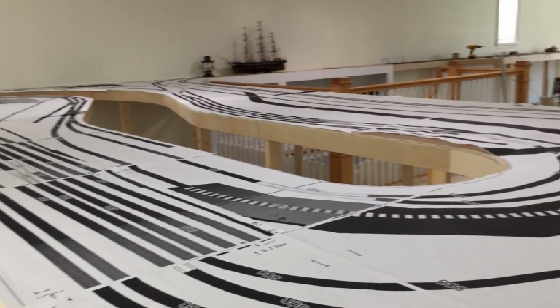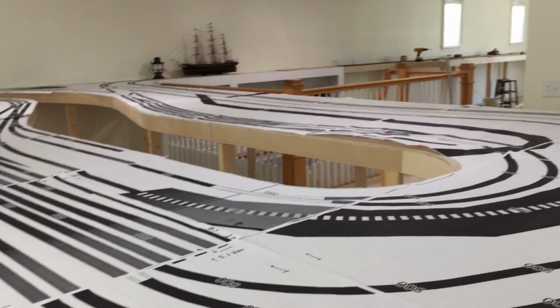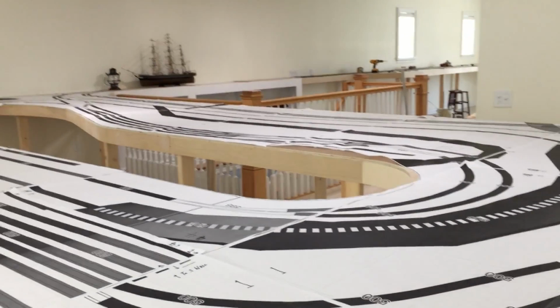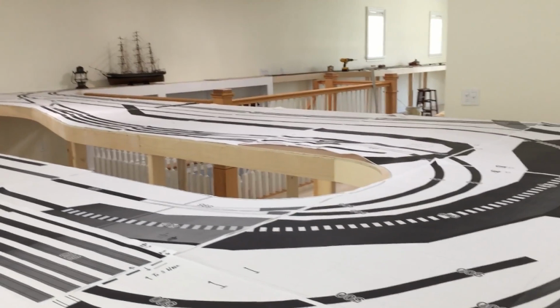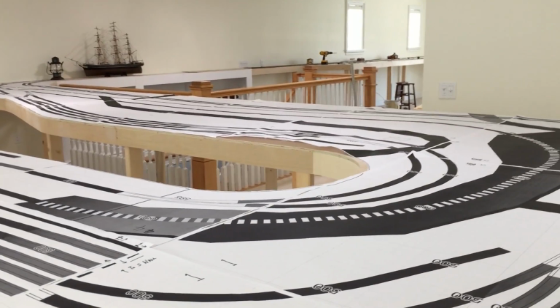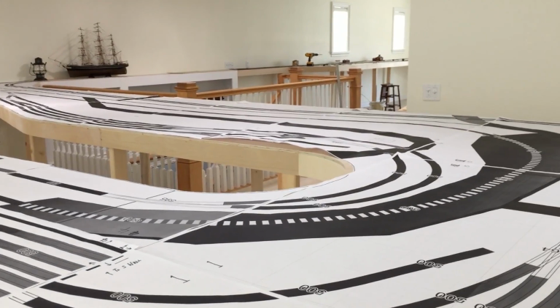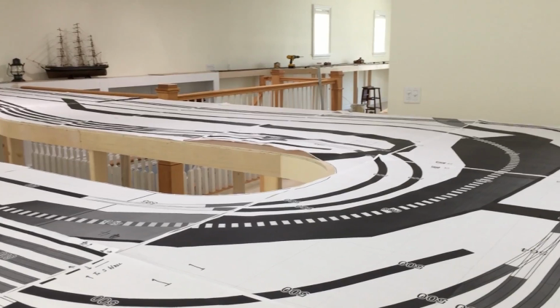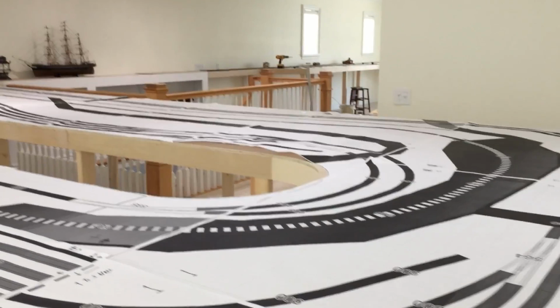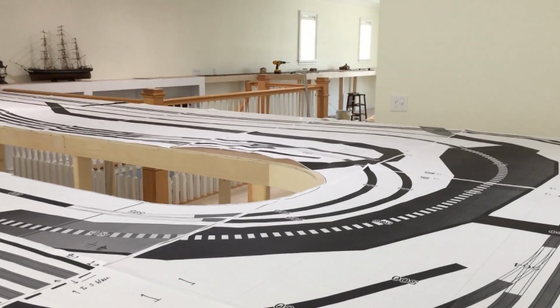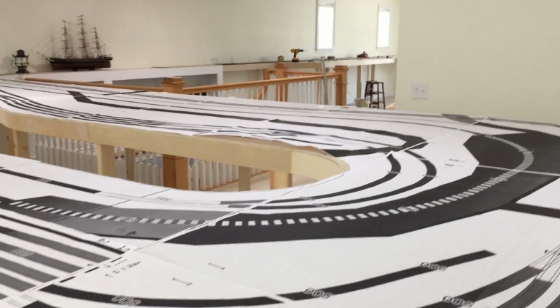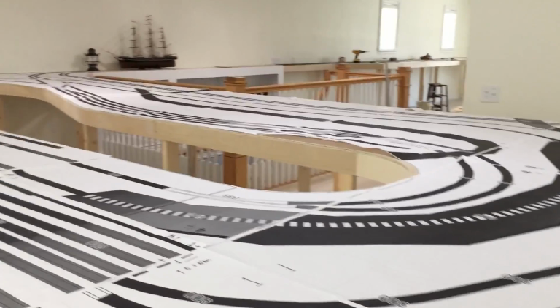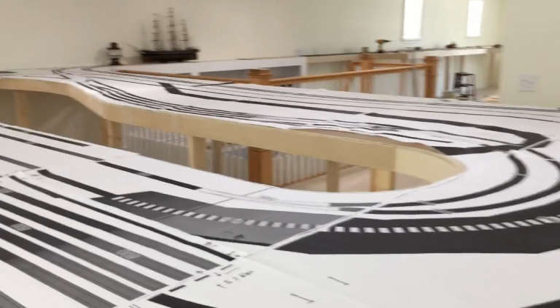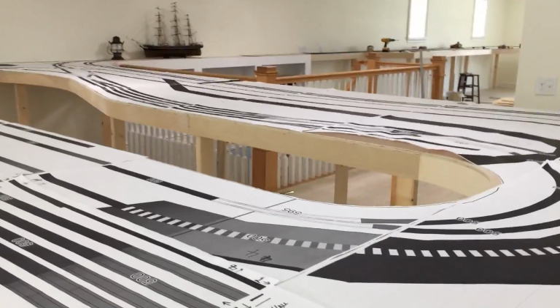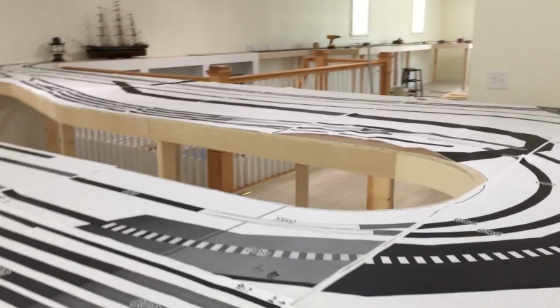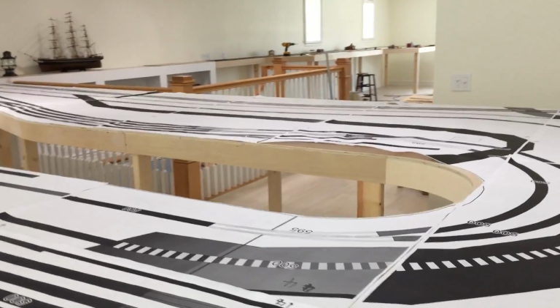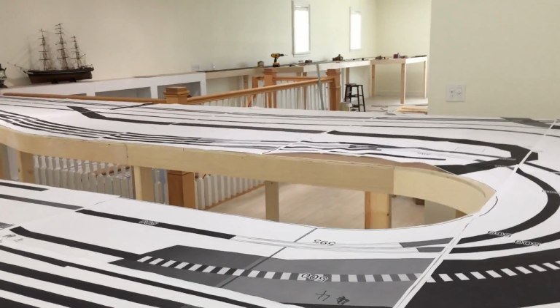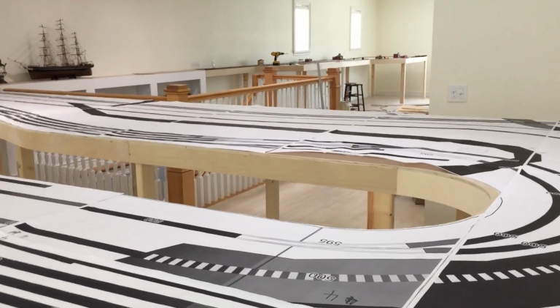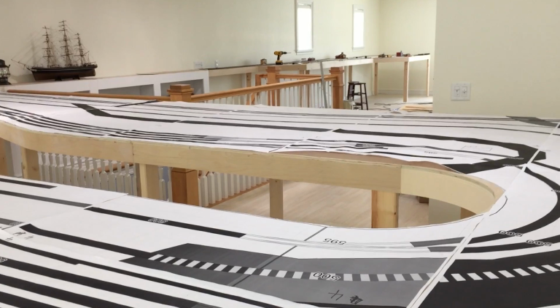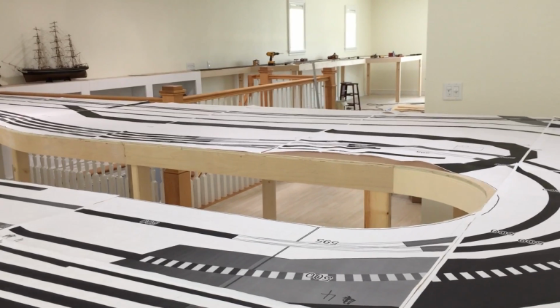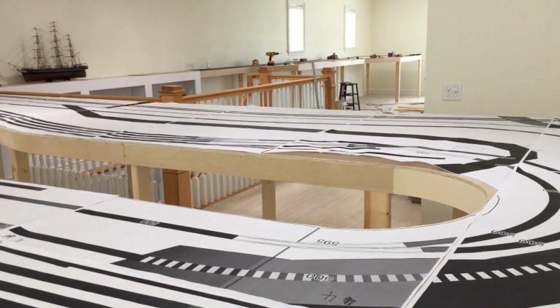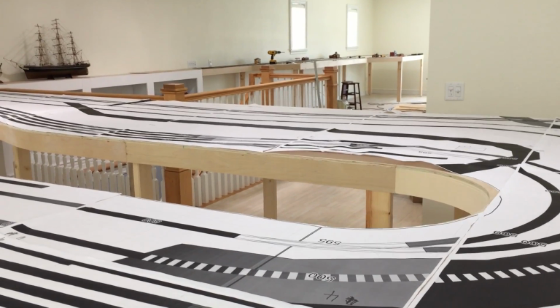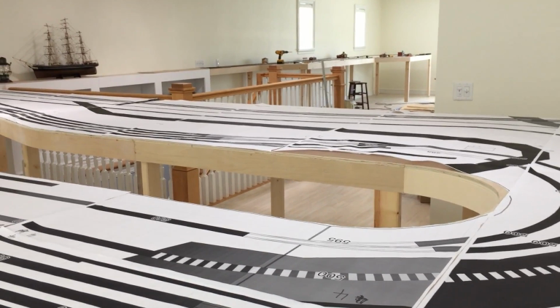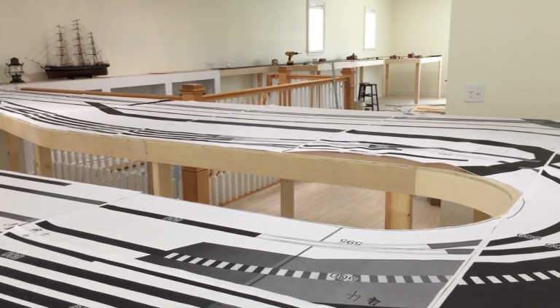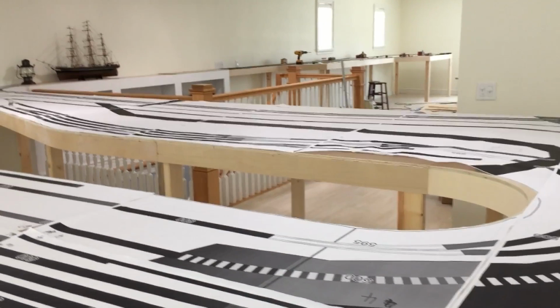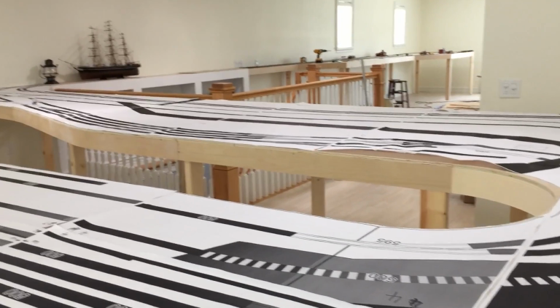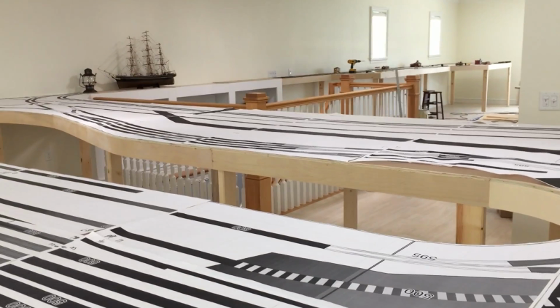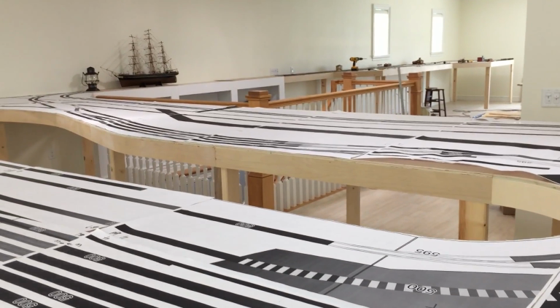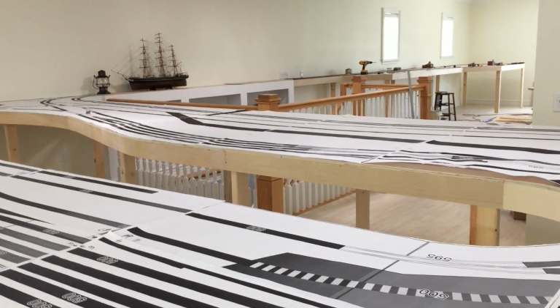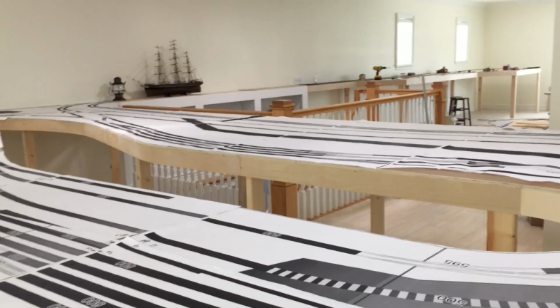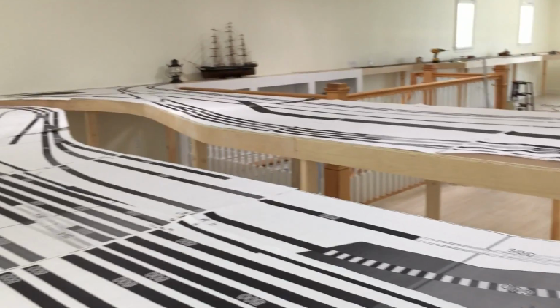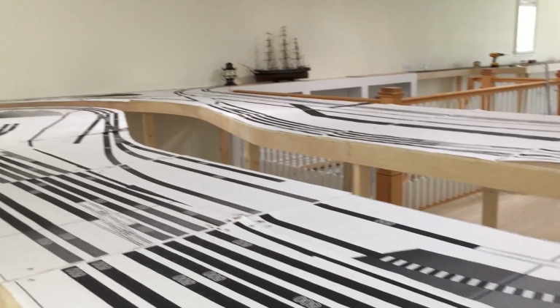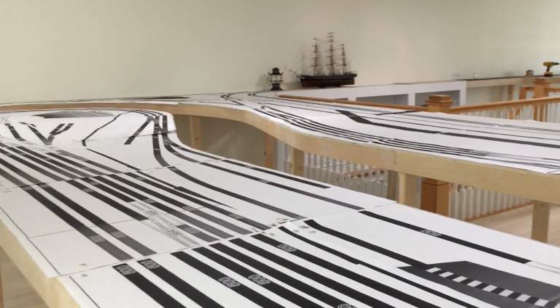I hope you've enjoyed the video. If you have a layout that you'd like me to quote for you, I'd be more than happy to — just send an email to info@modelrailroadbenchwork.com, or visit modelrailroadbenchwork.com and use the contact form there. Thanks for watching.